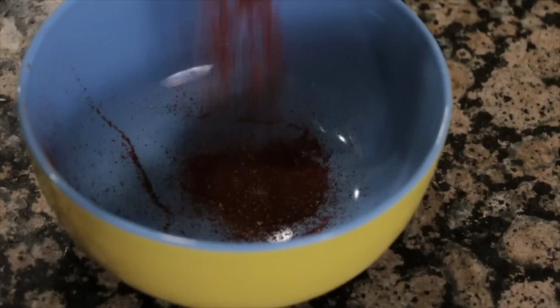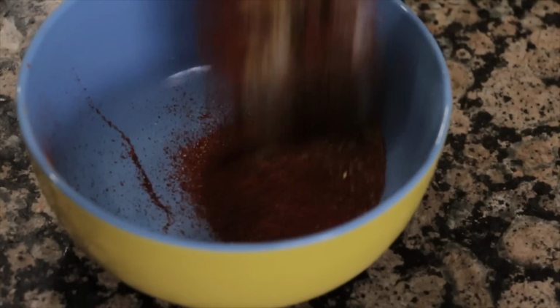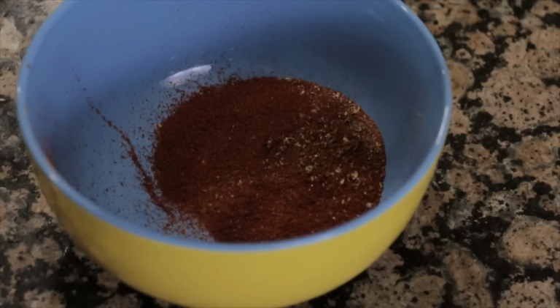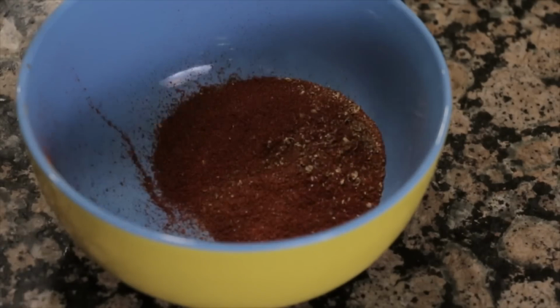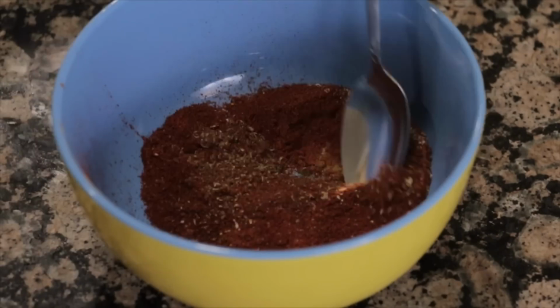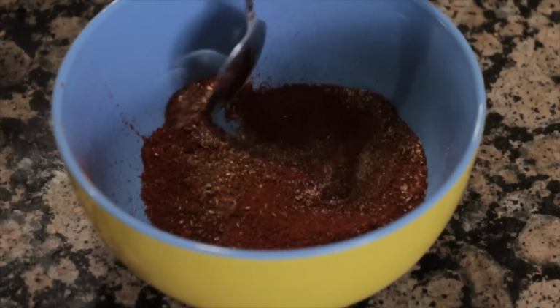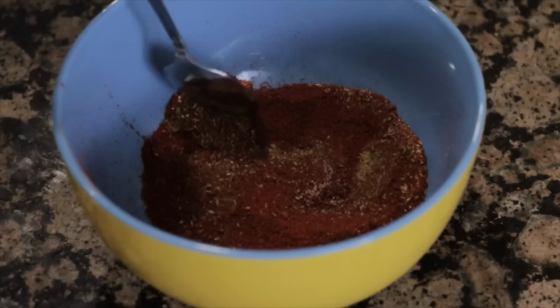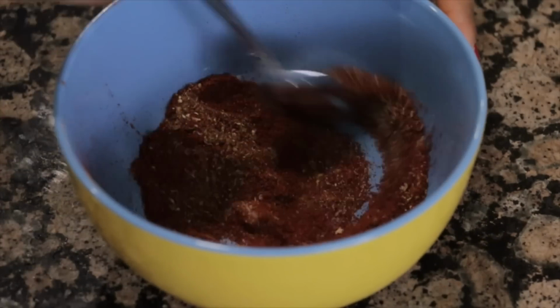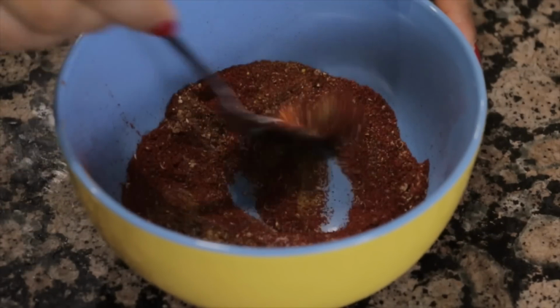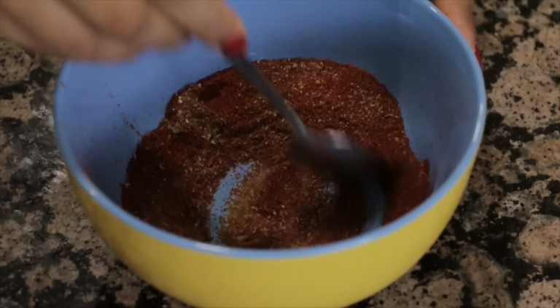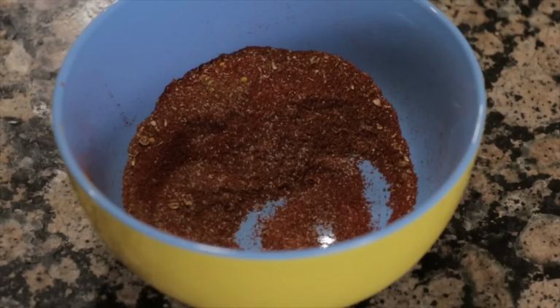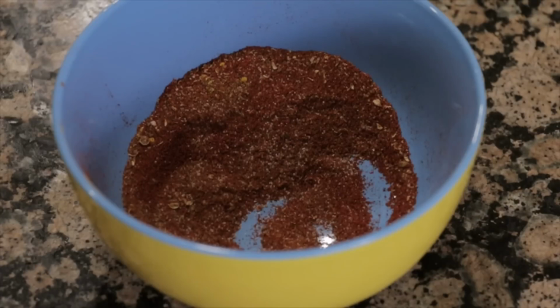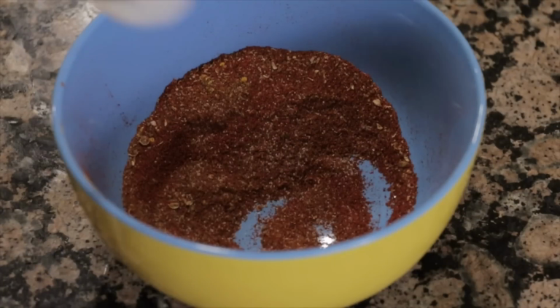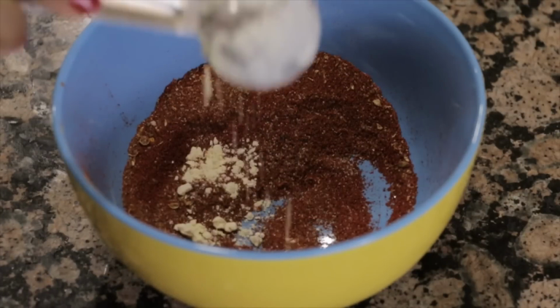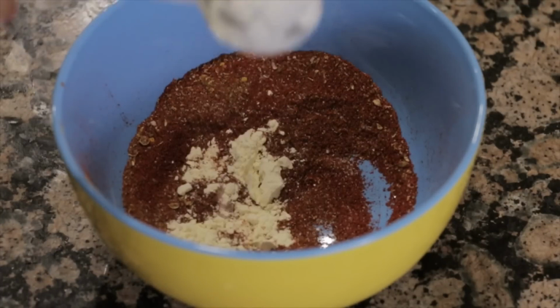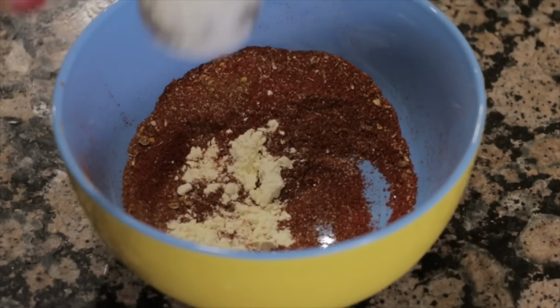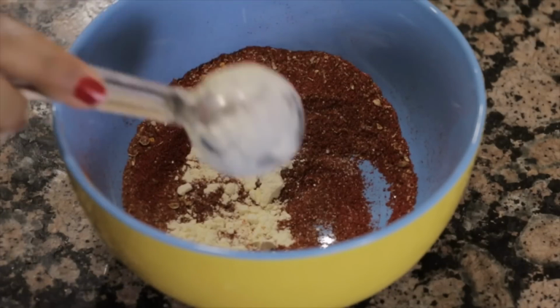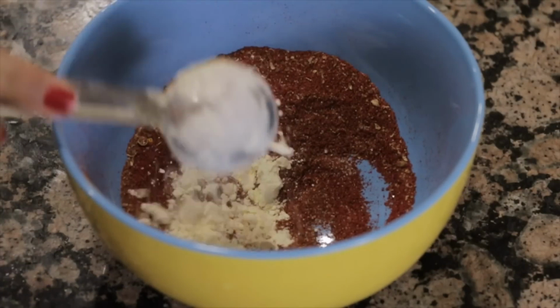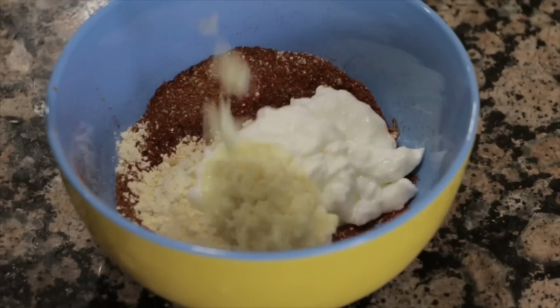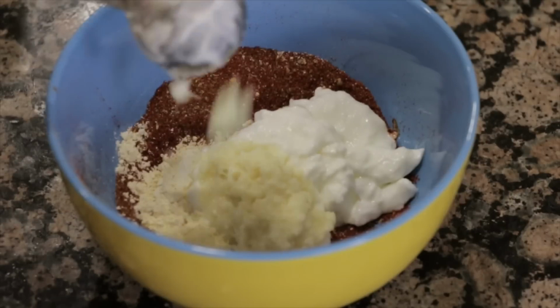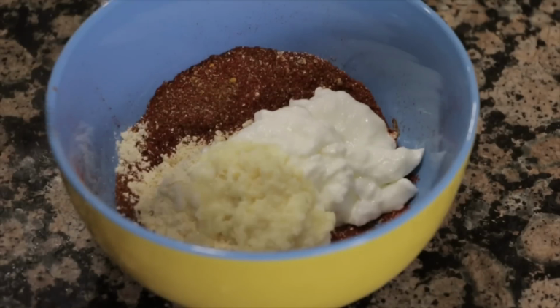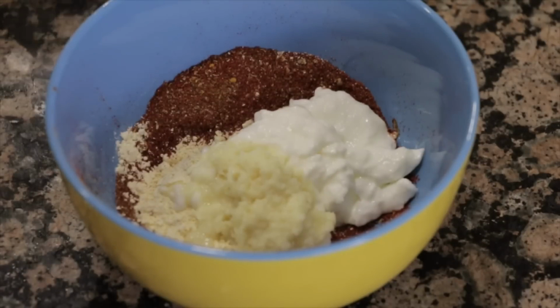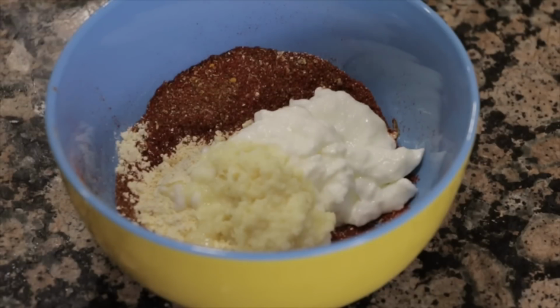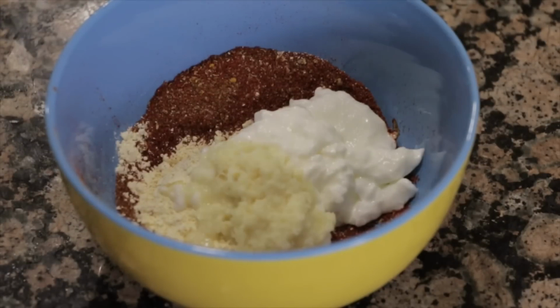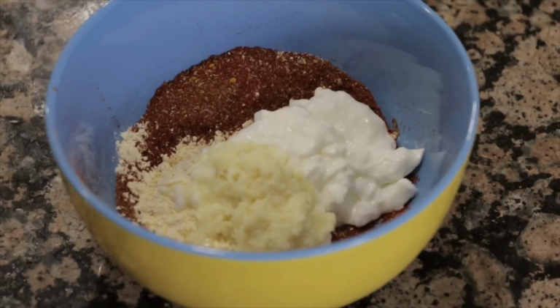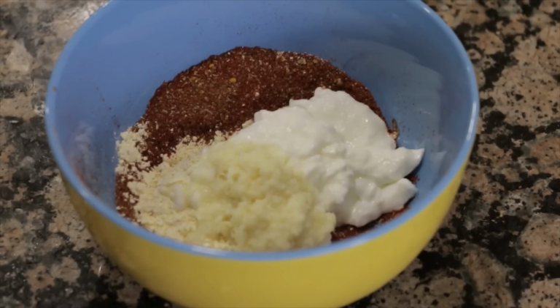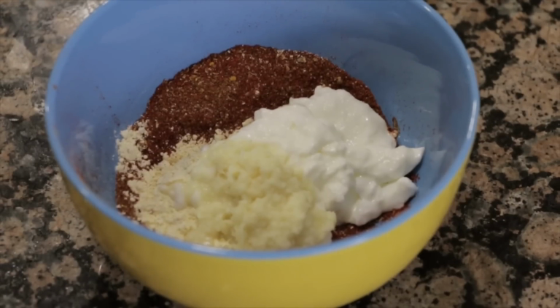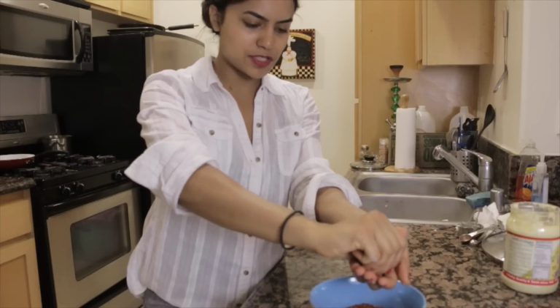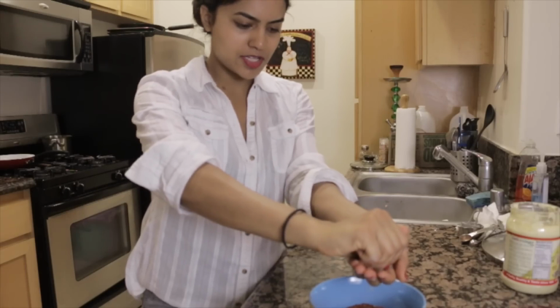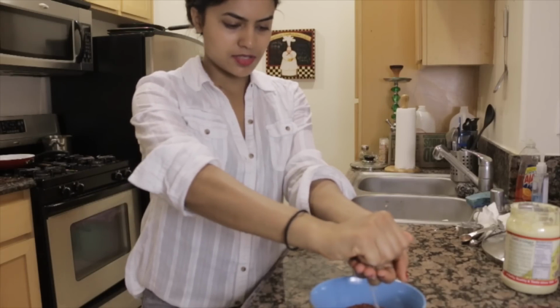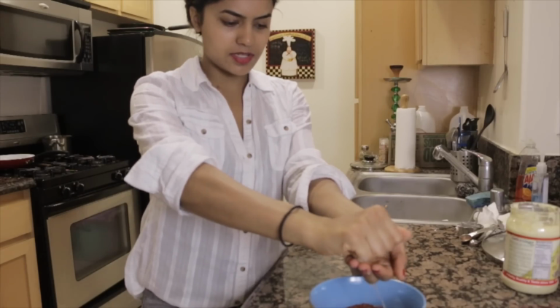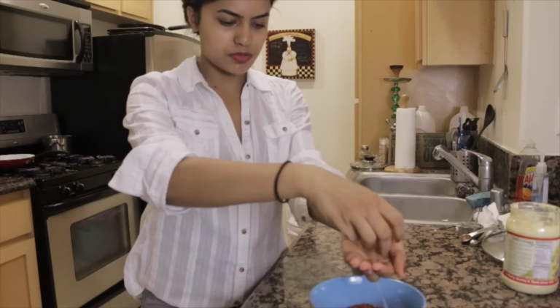I always like starting with my spice blend first. Into this I add in a little bit of chickpea flour, ginger garlic paste, yogurt, and for a little zesty flavor I'm going to squeeze in lemon juice.